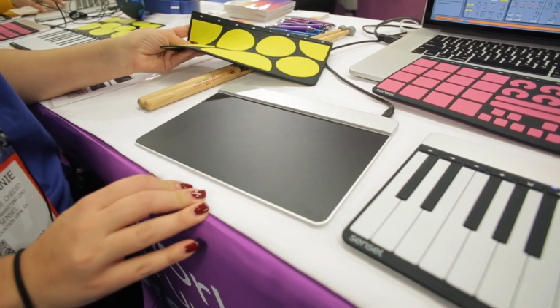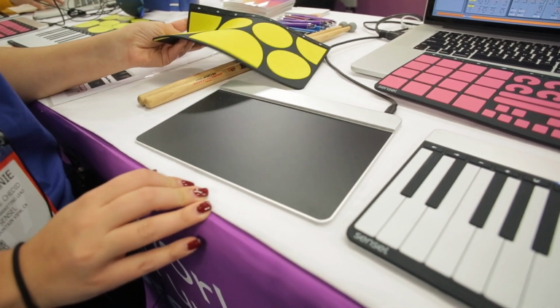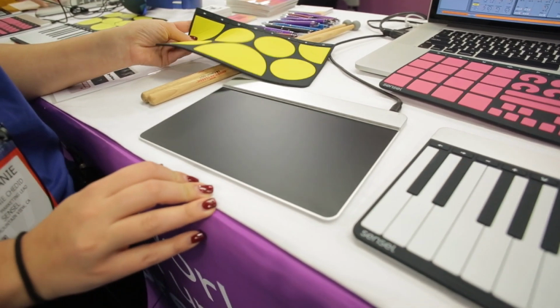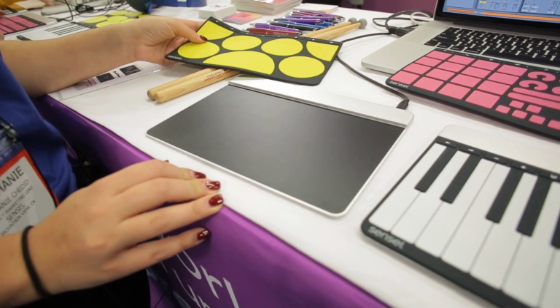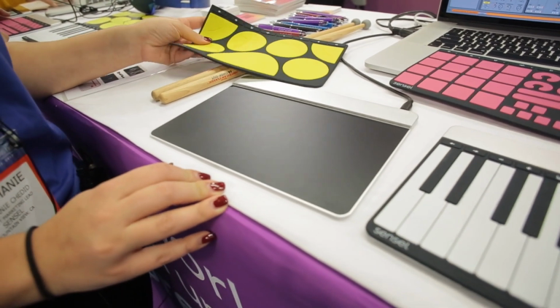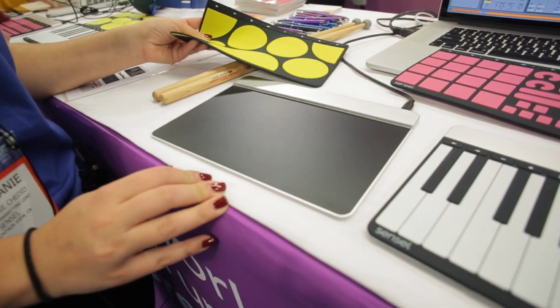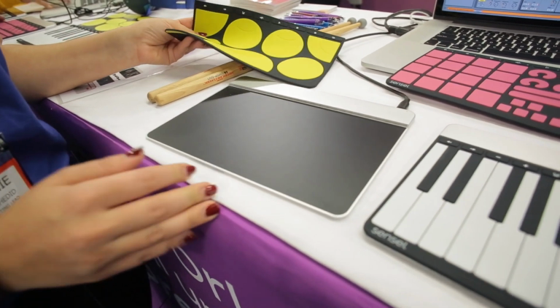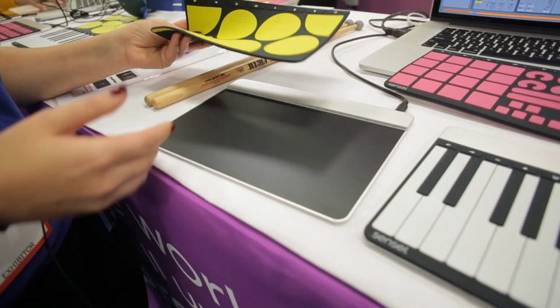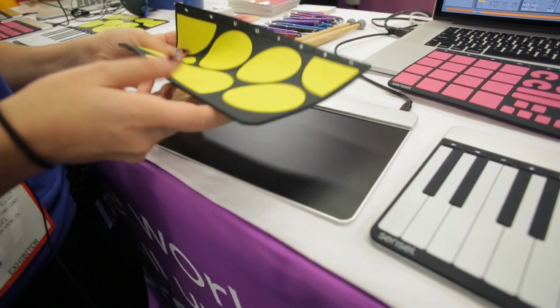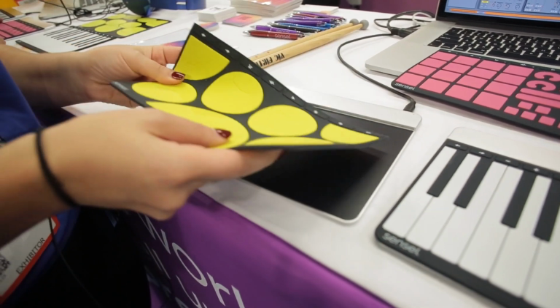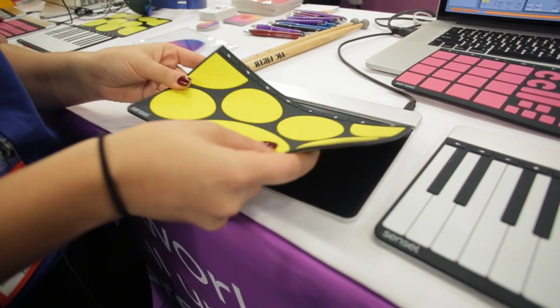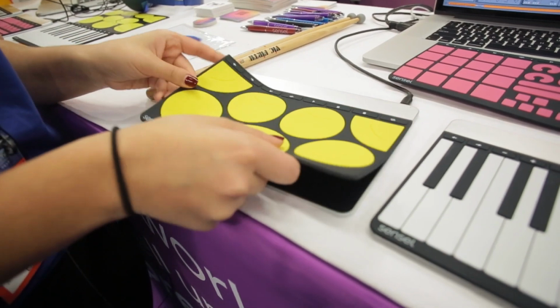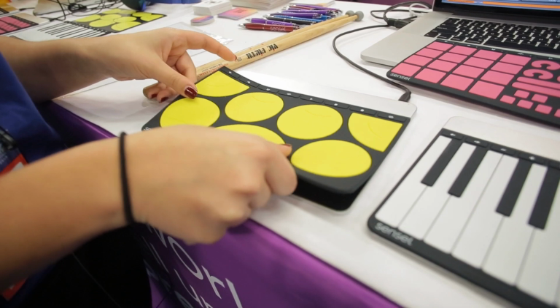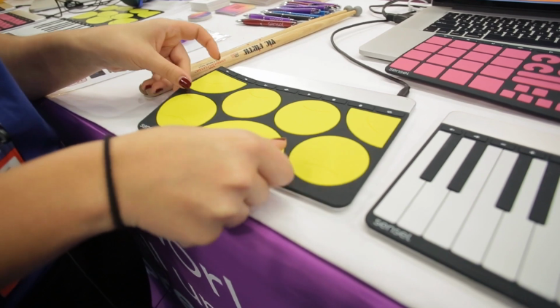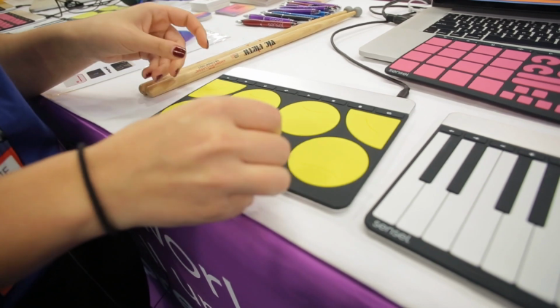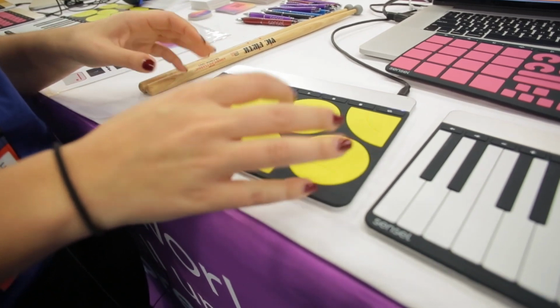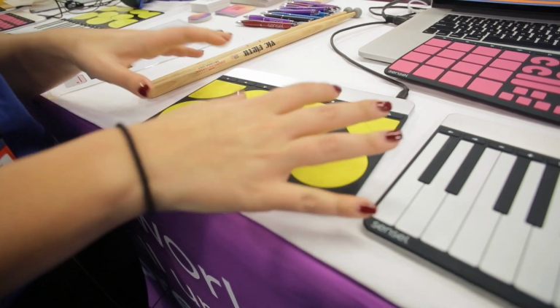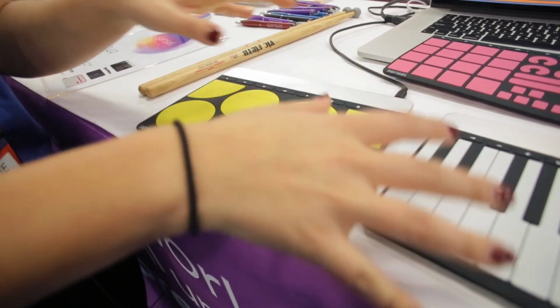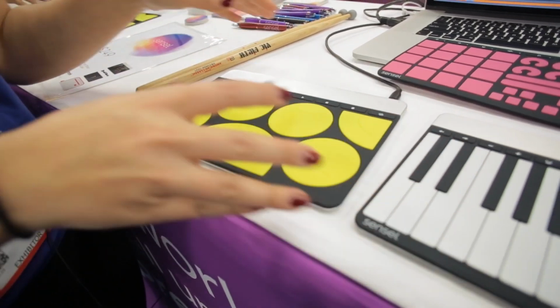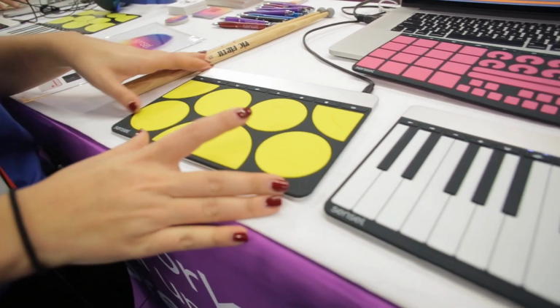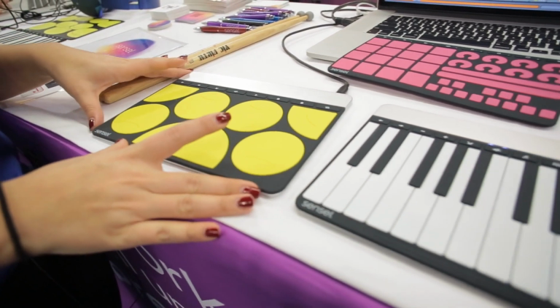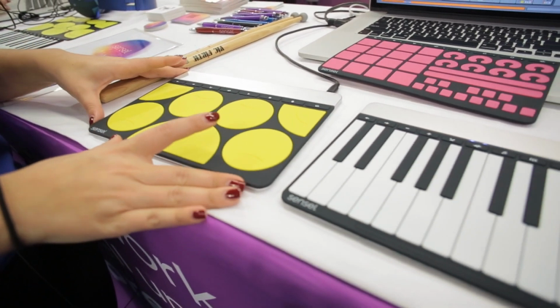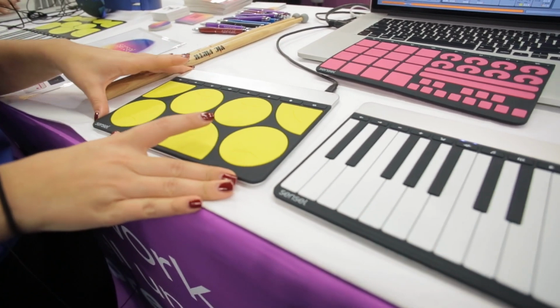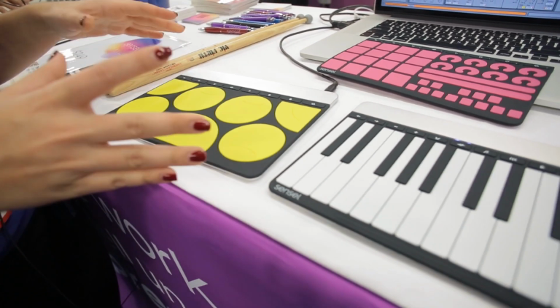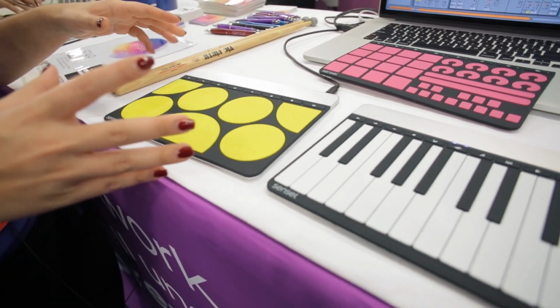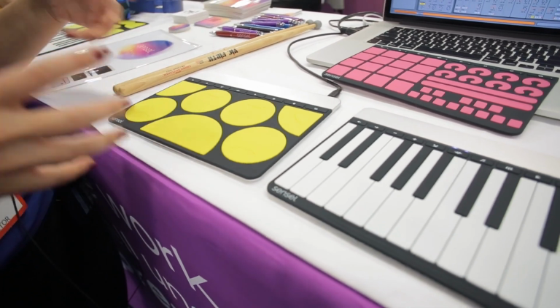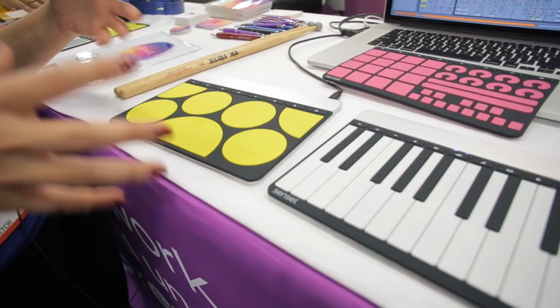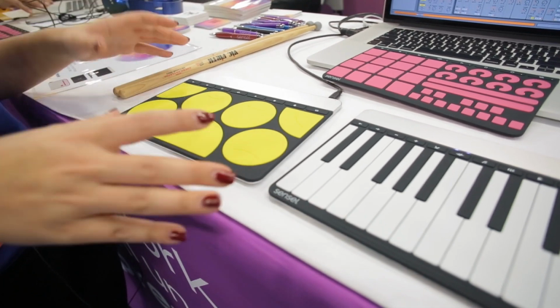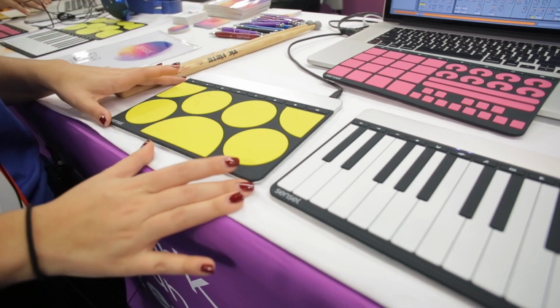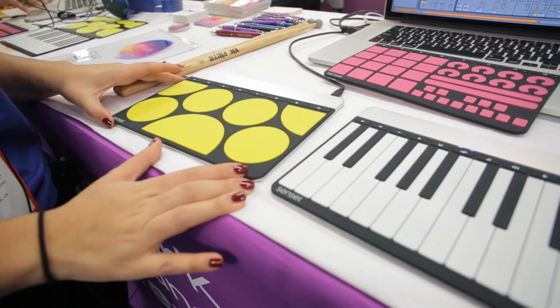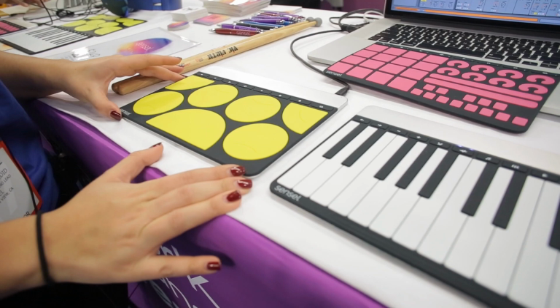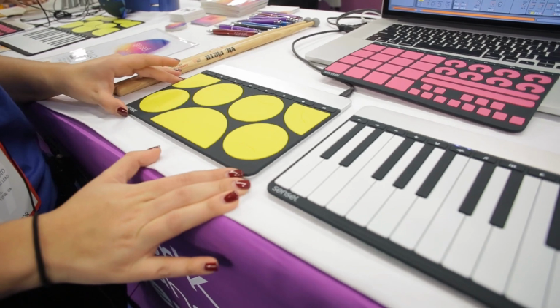And because it detects pressure, it can detect through any flexible material. So we've created a bunch of different overlays to create this all-in-one consumer device out of it.